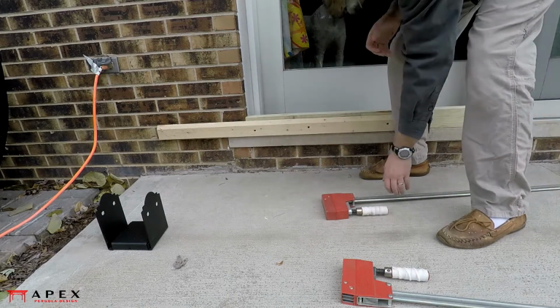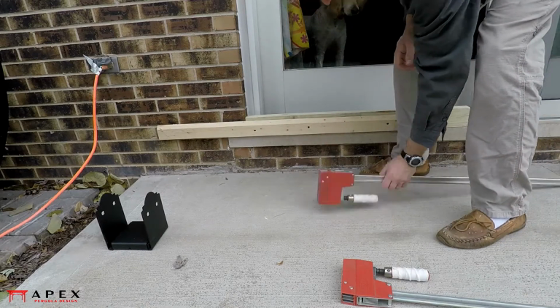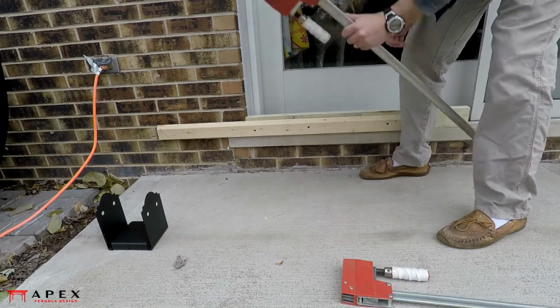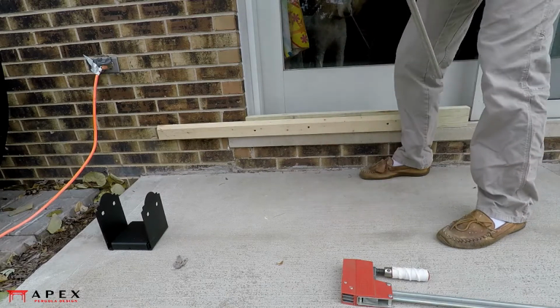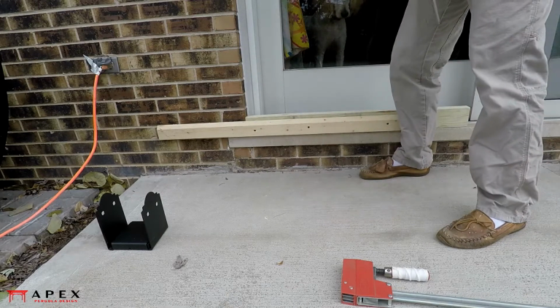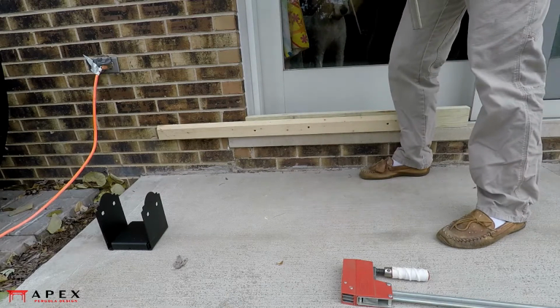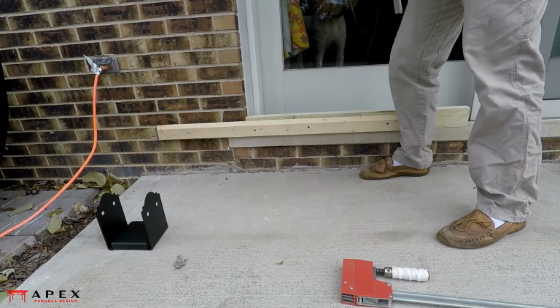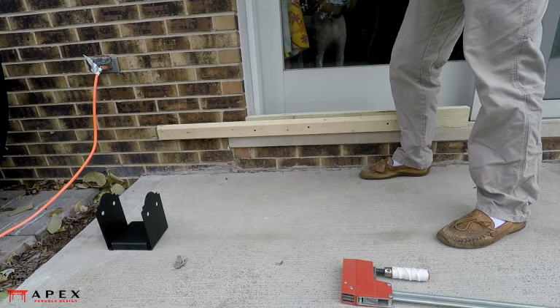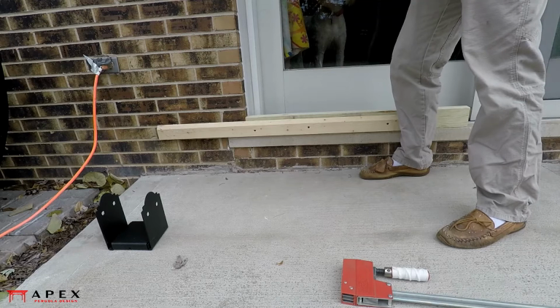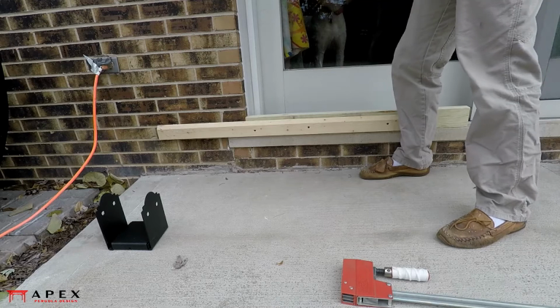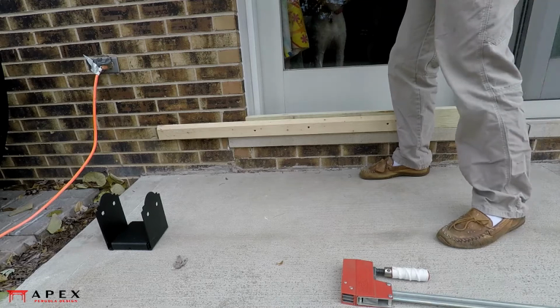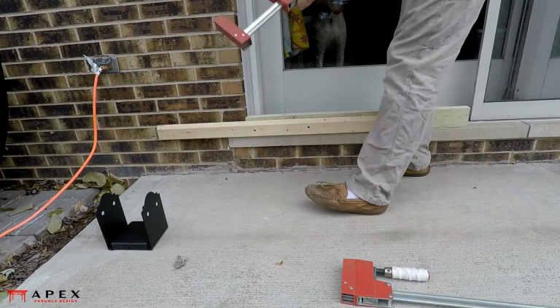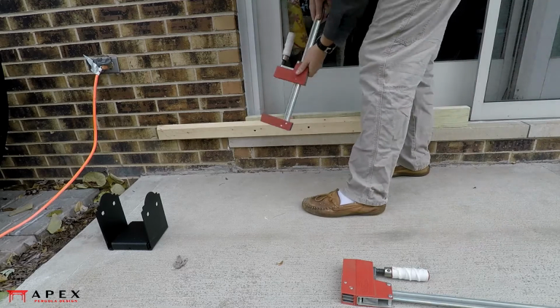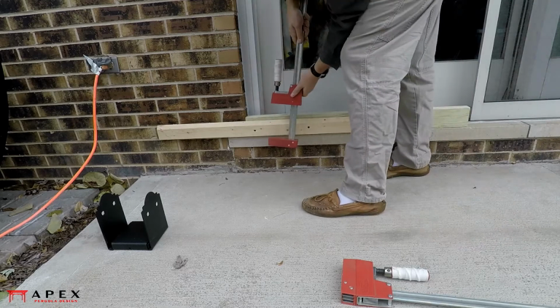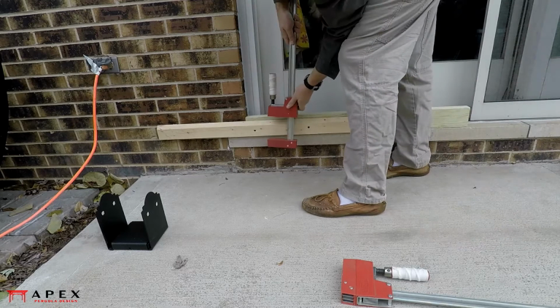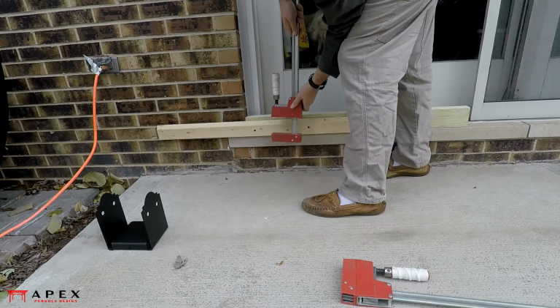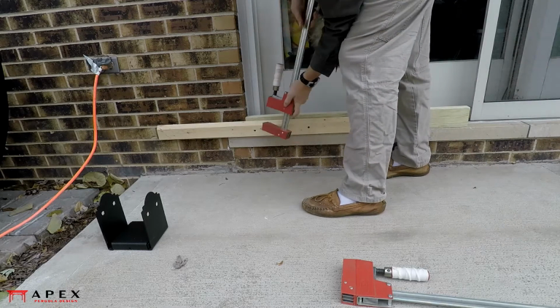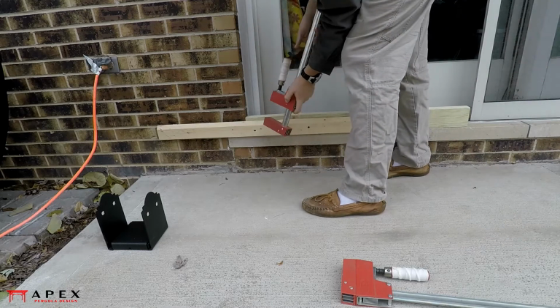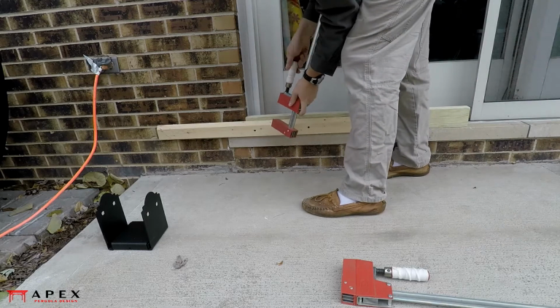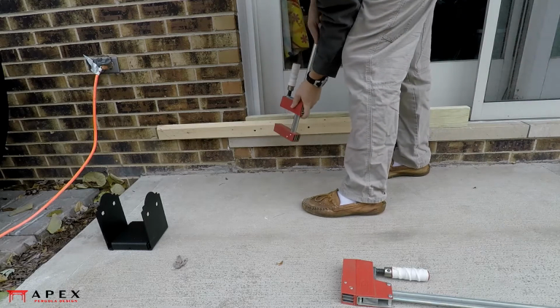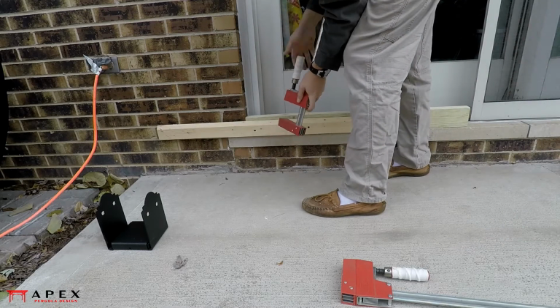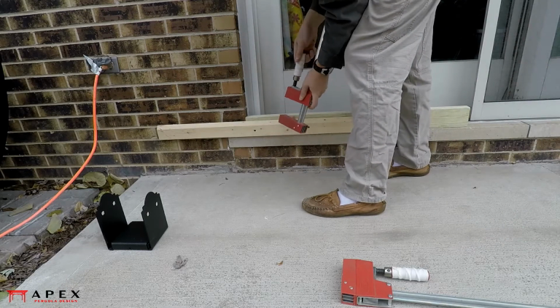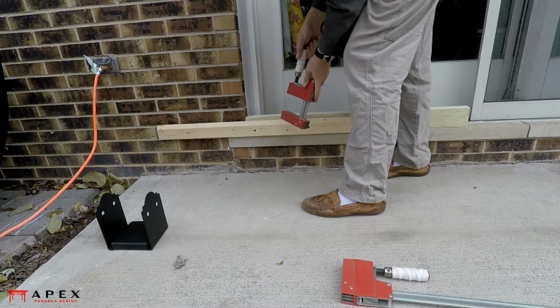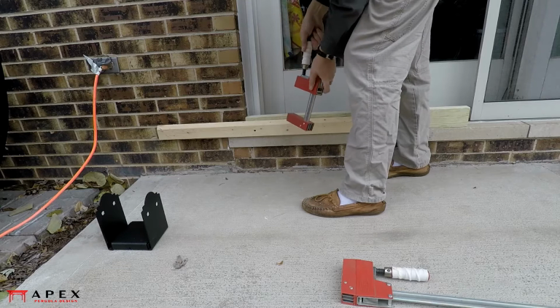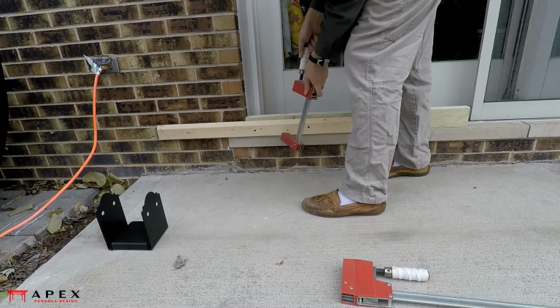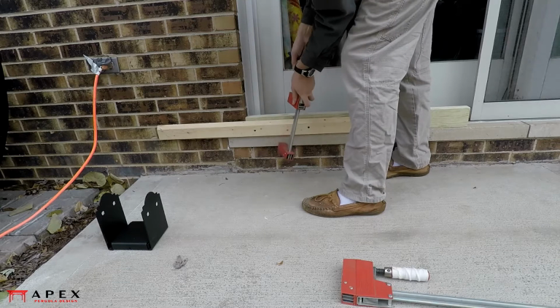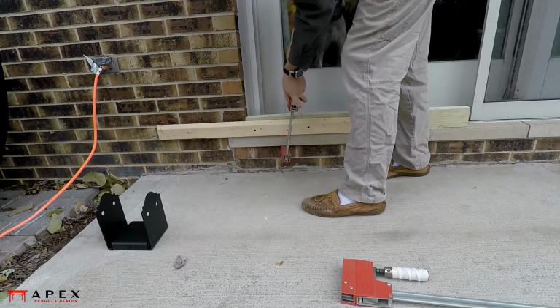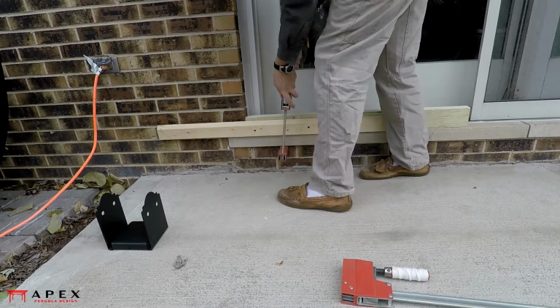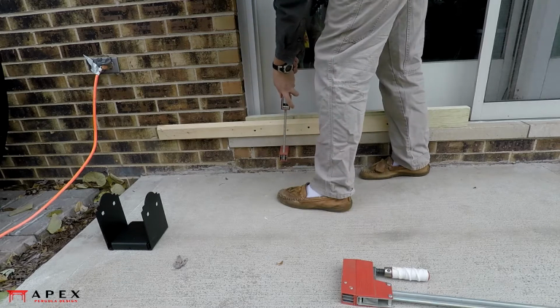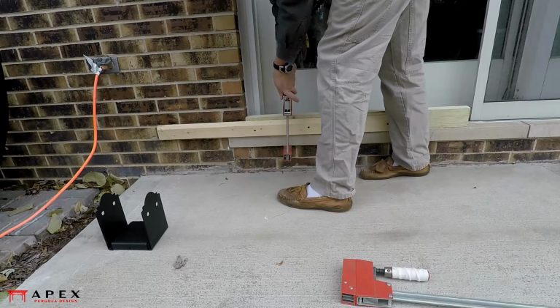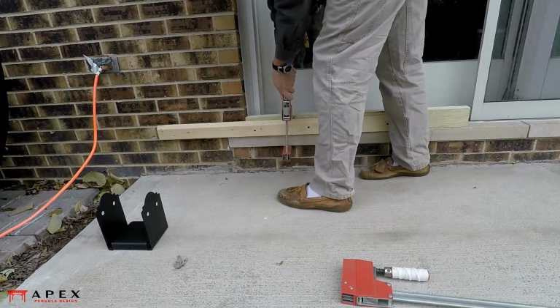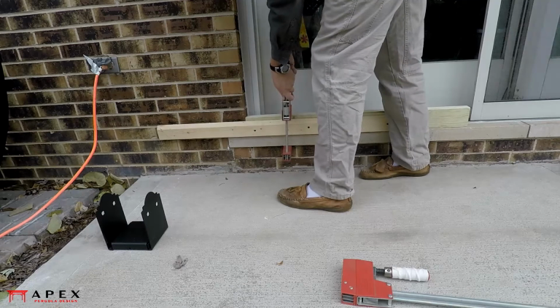This process can be made a lot simpler with the use of a laser level, but for this example the more low-tech method of string lines is used. This starts with finding a reference elevation — the stoop of this patio door is a handy one.